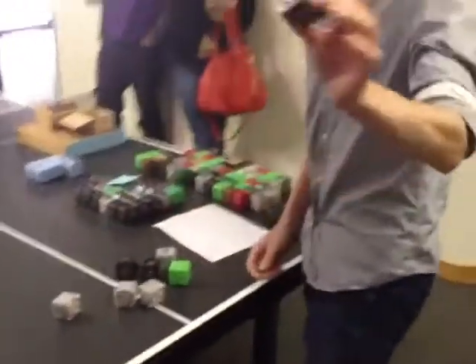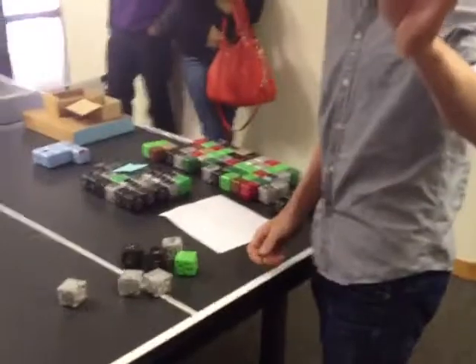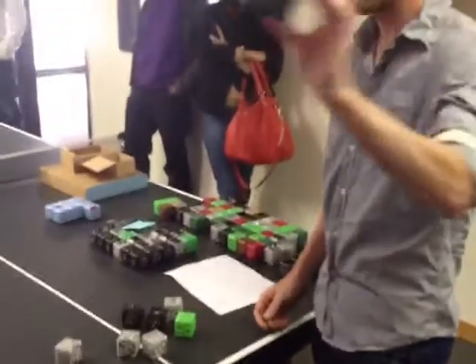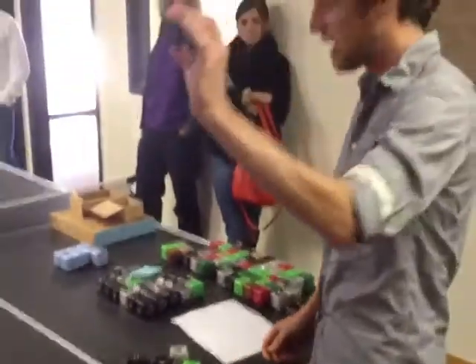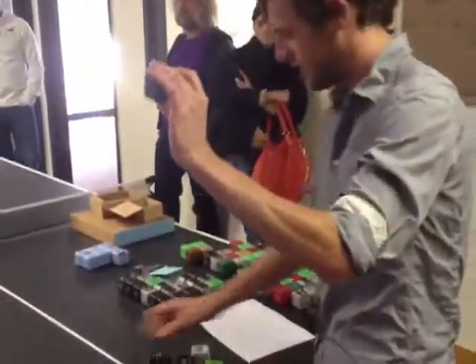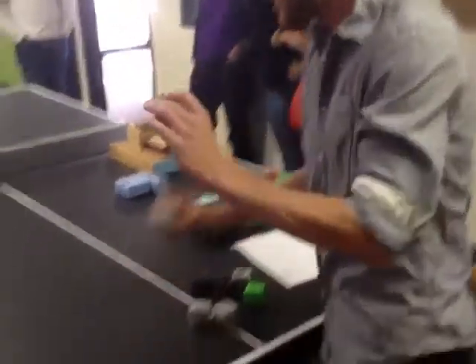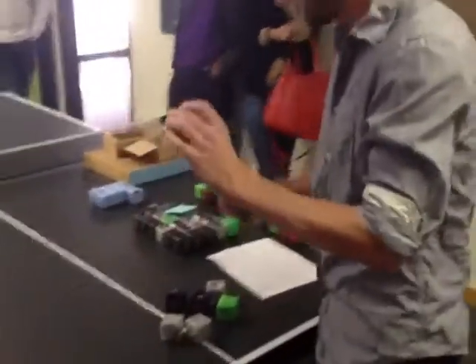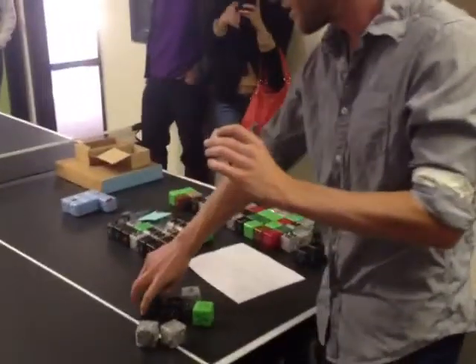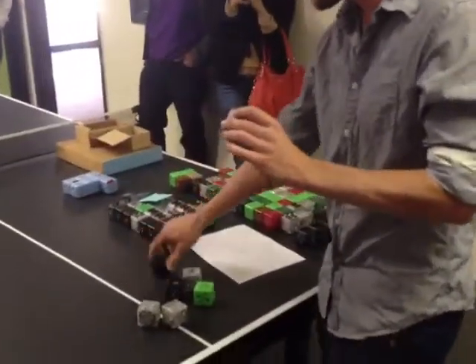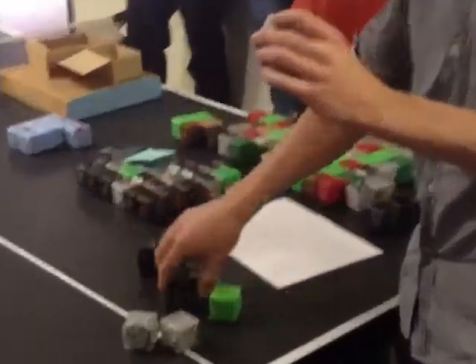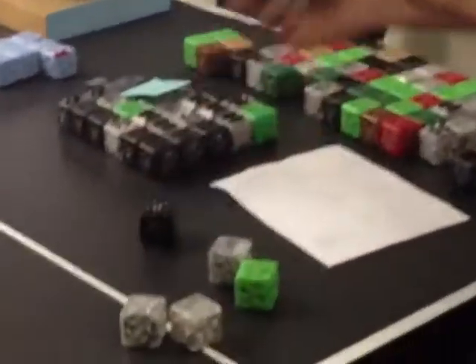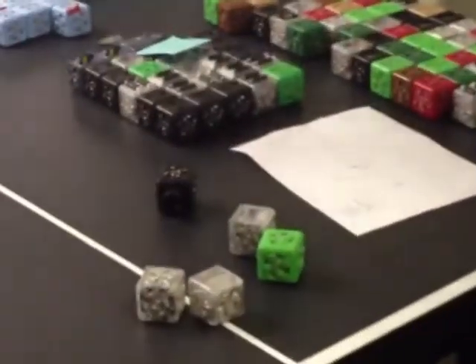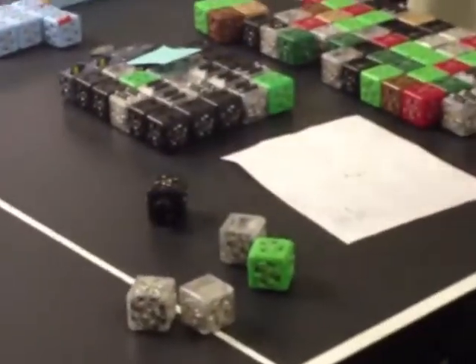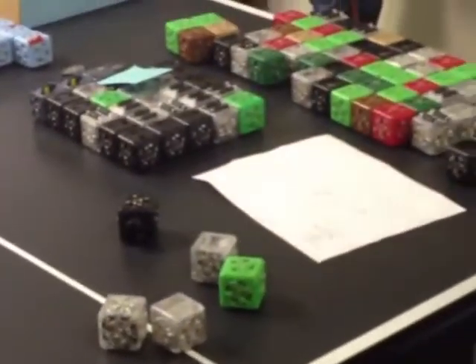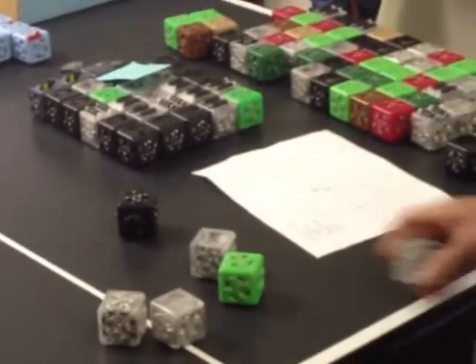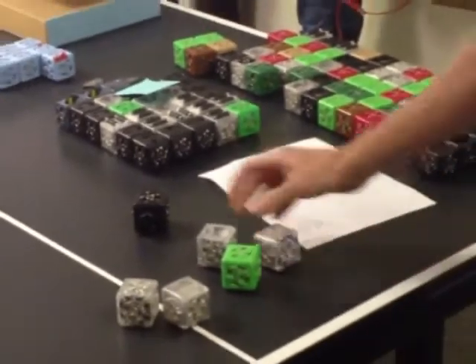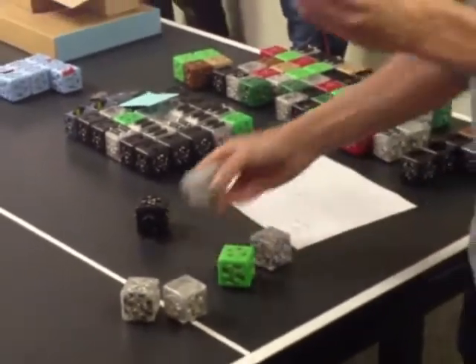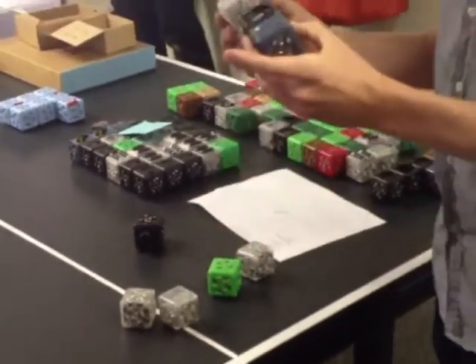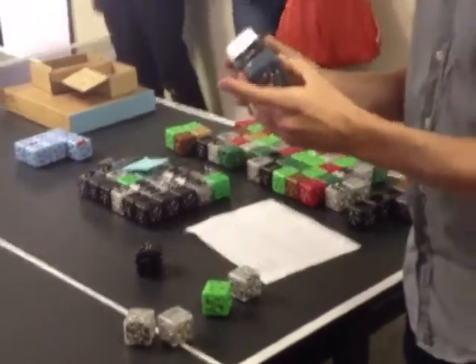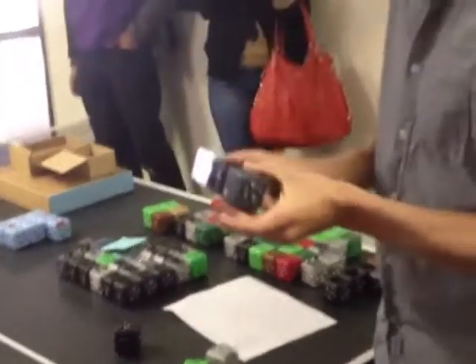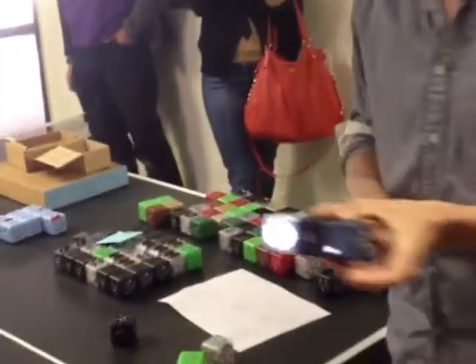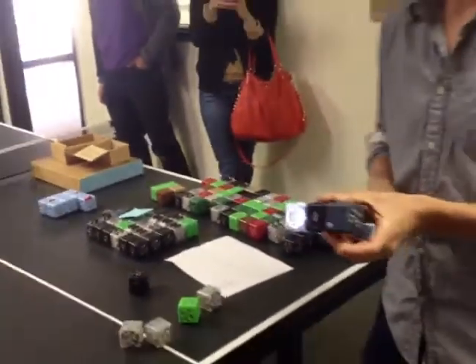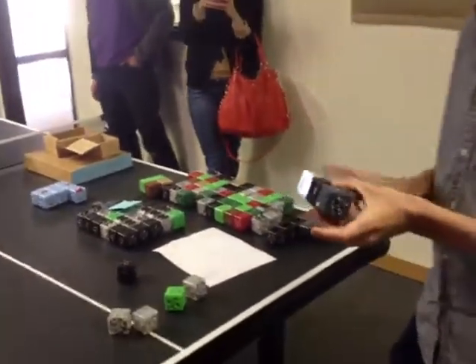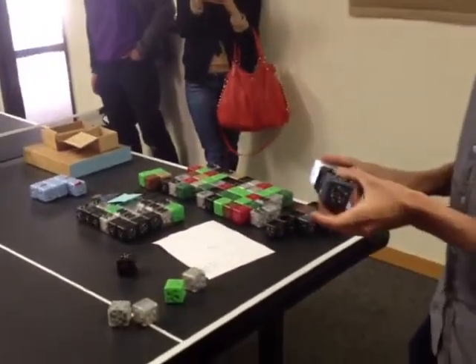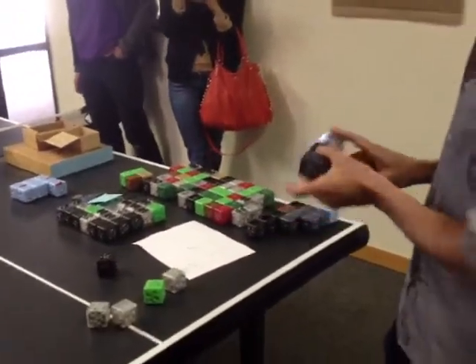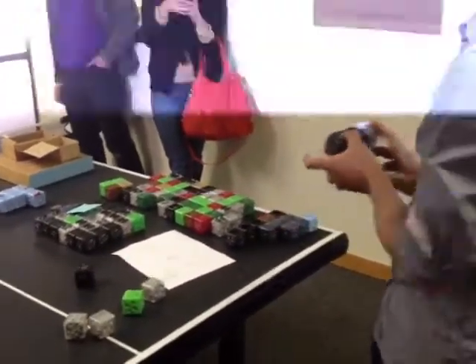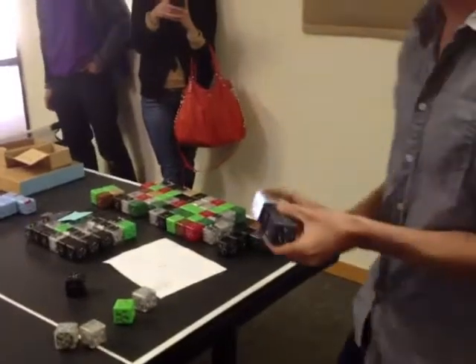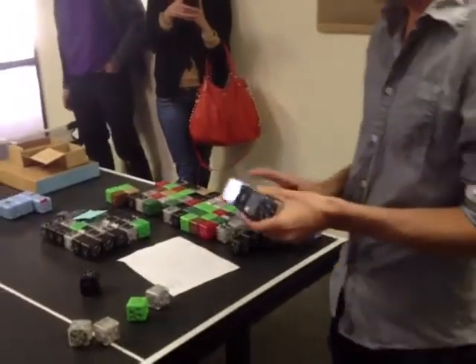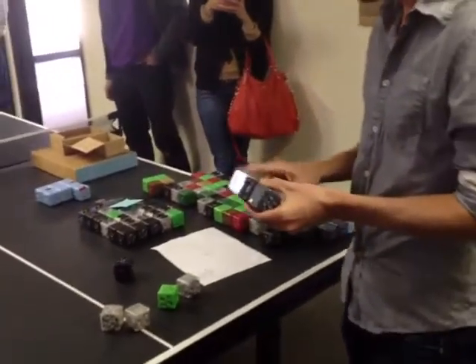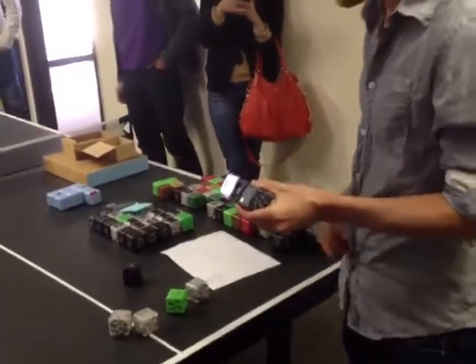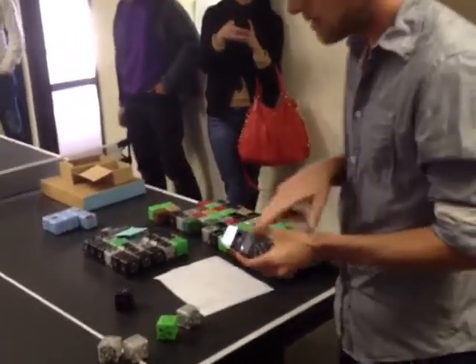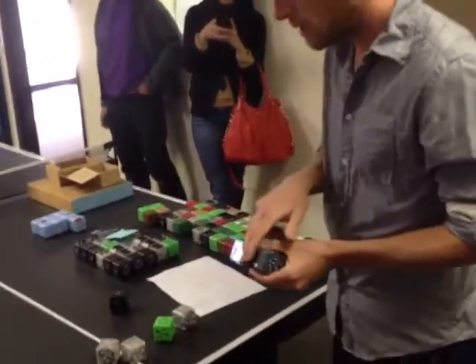Every robot needs a battery block. Black blocks are sensors, like a light sensor. Clear blocks are actuators, like a flashlight. When you put them together, you get simple robots.